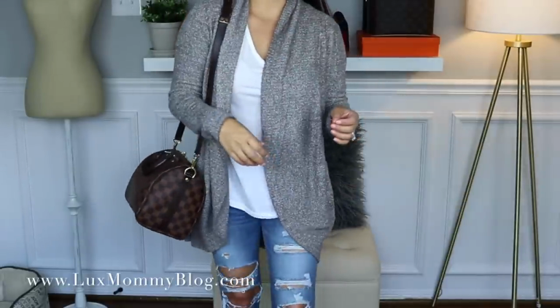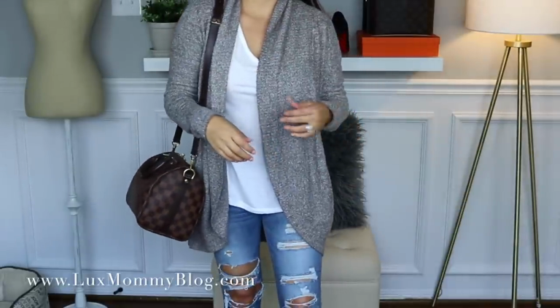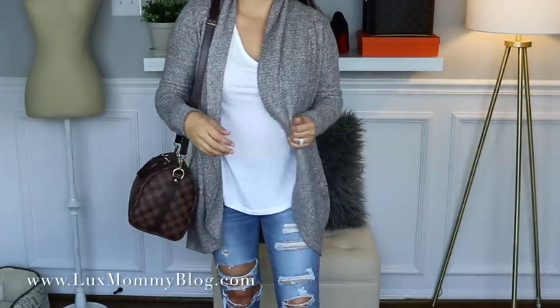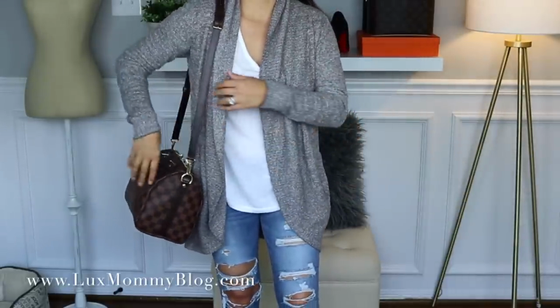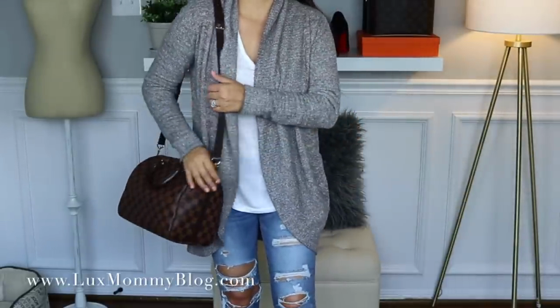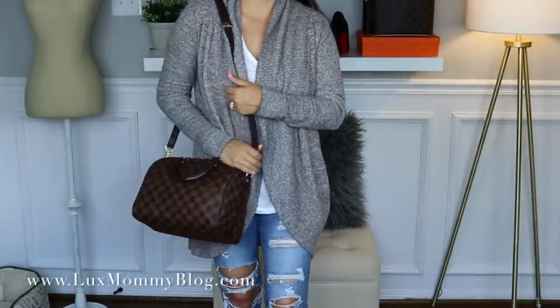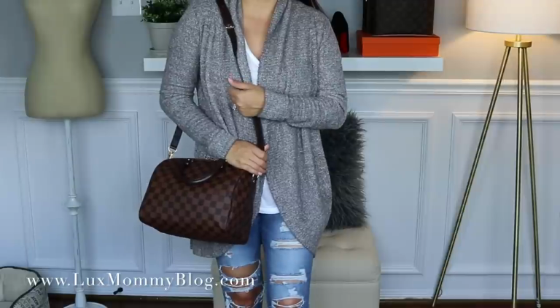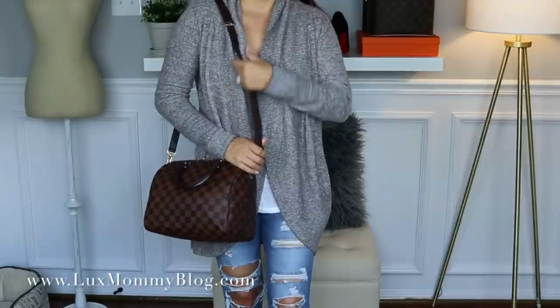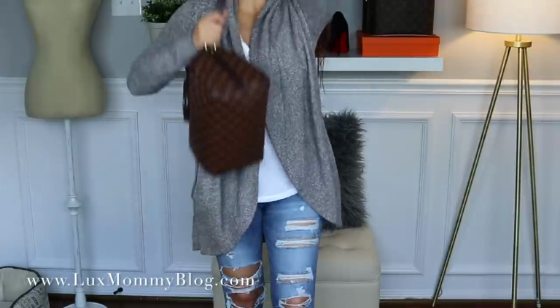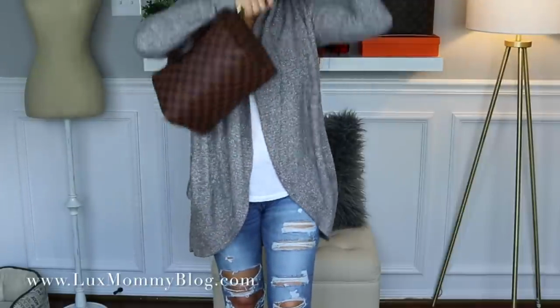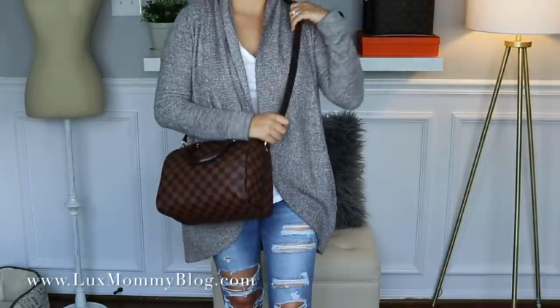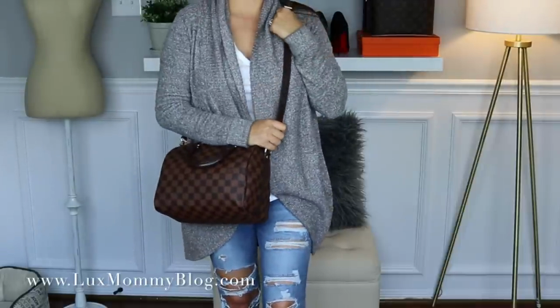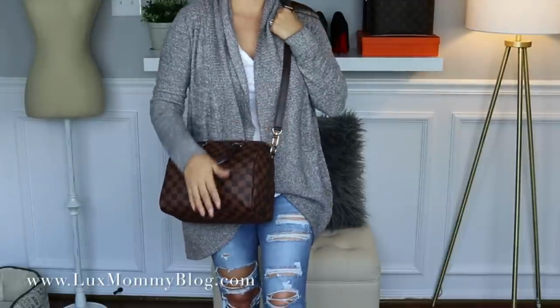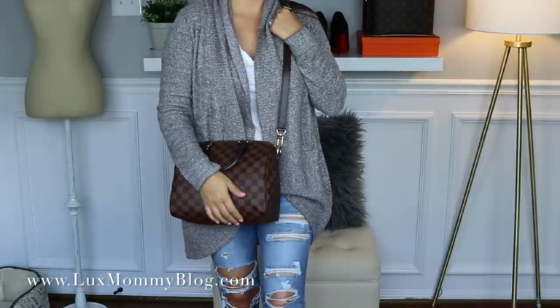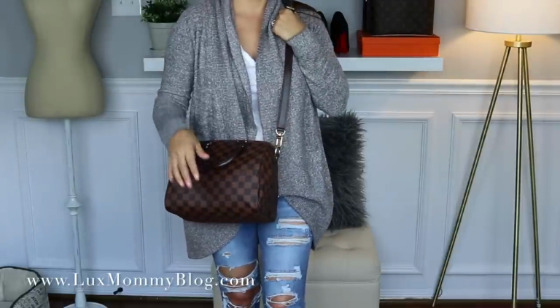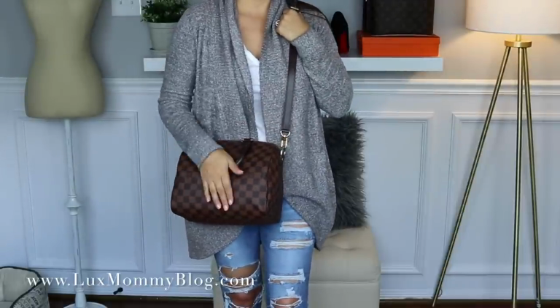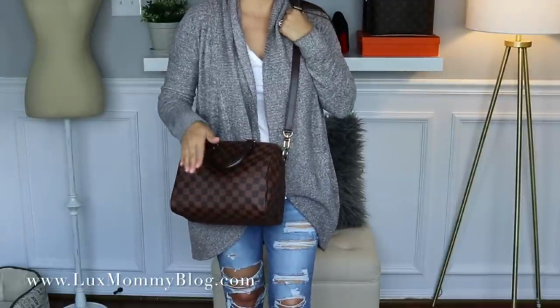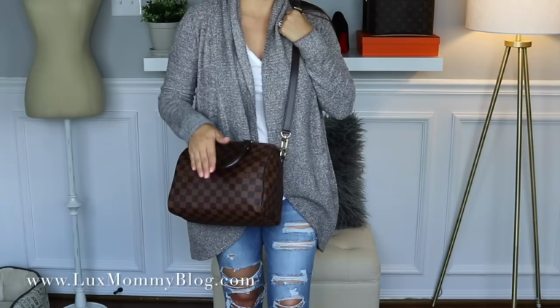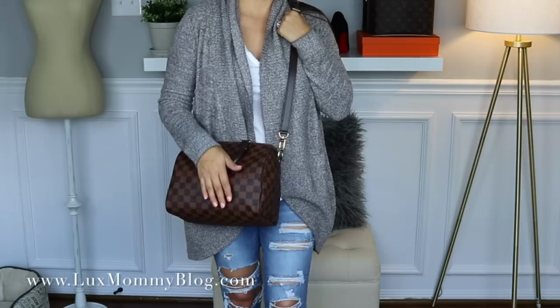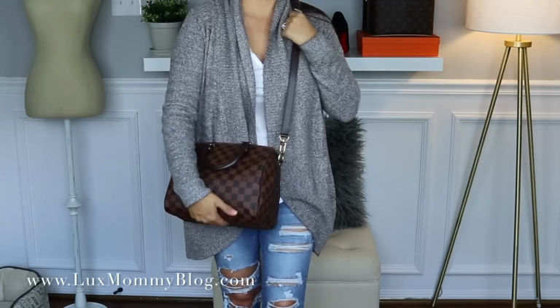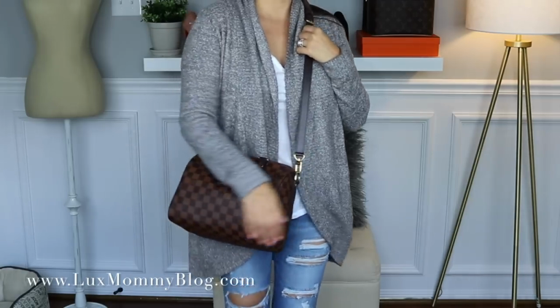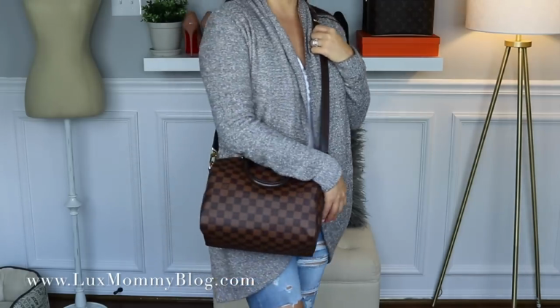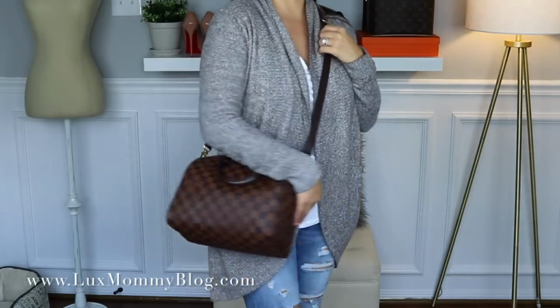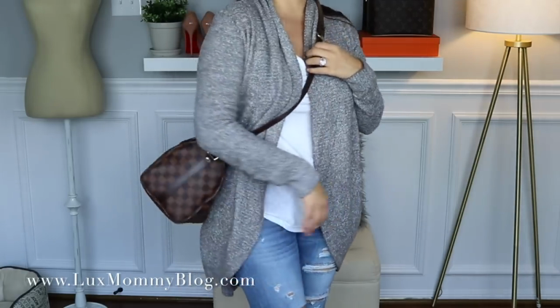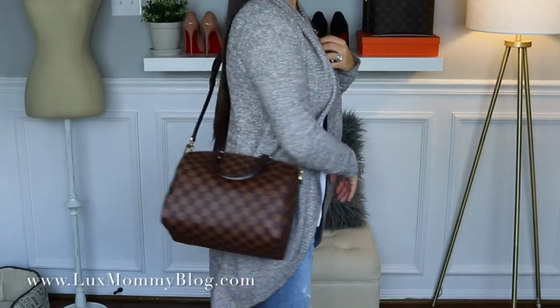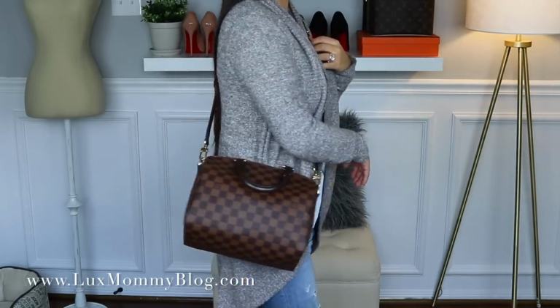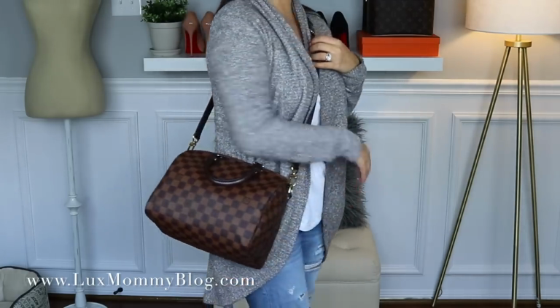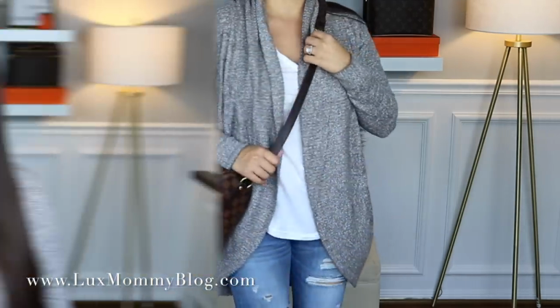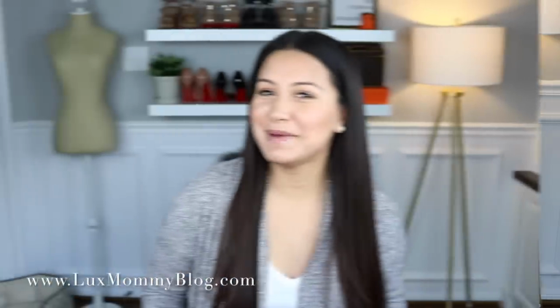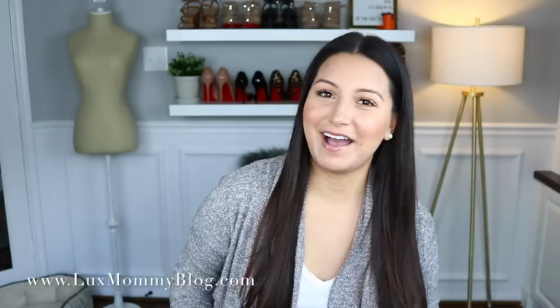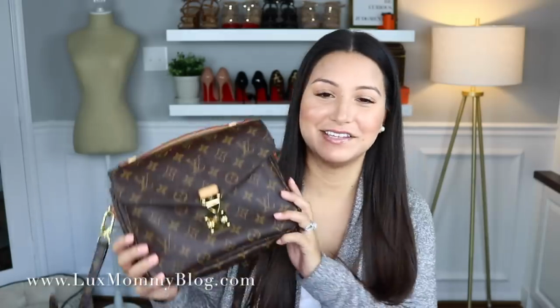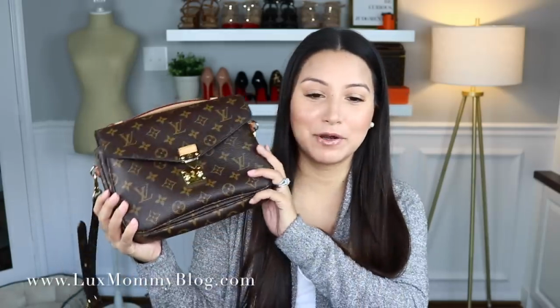Here it is again on the shortest strap with all three pieces. I just love this bag — it is quickly becoming one of my favorites. I do not see ever getting rid of it. It fits quite a bit, the size is great, and it's just really easy and convenient.